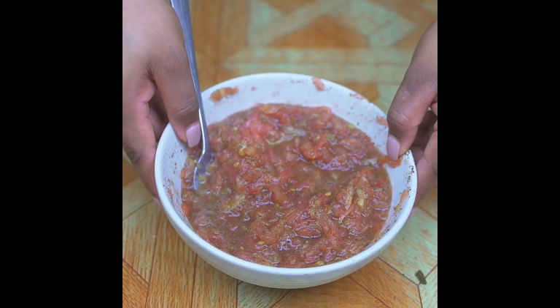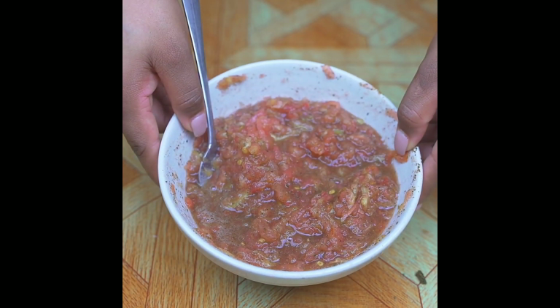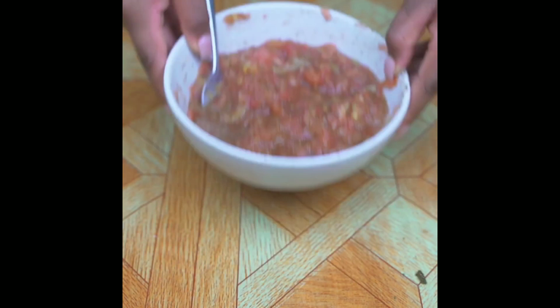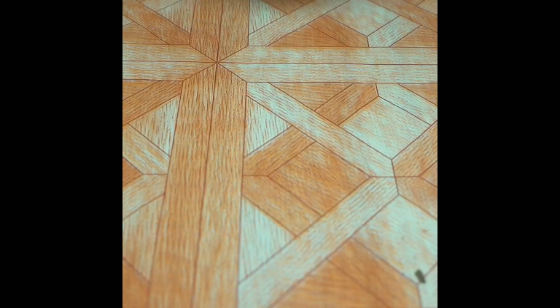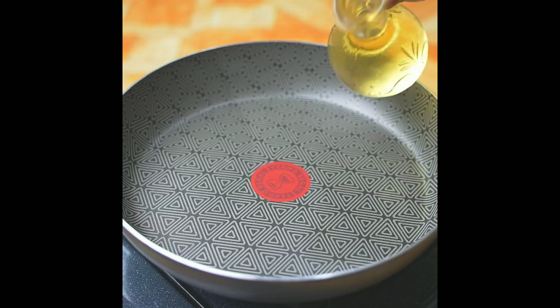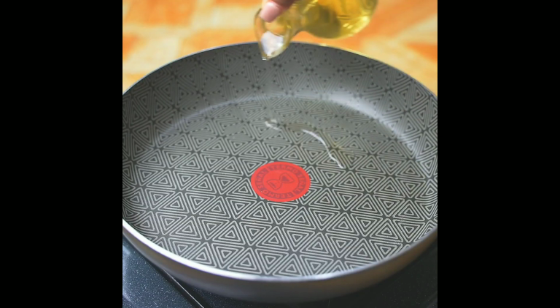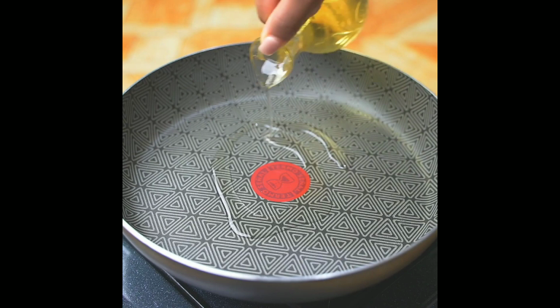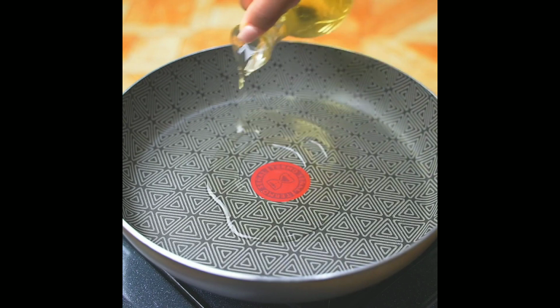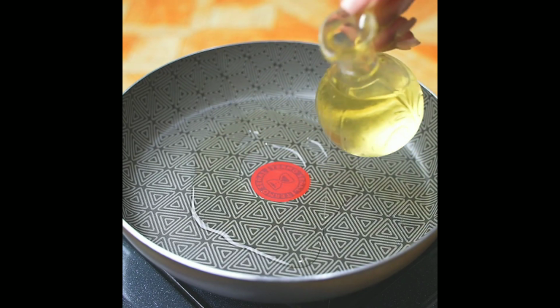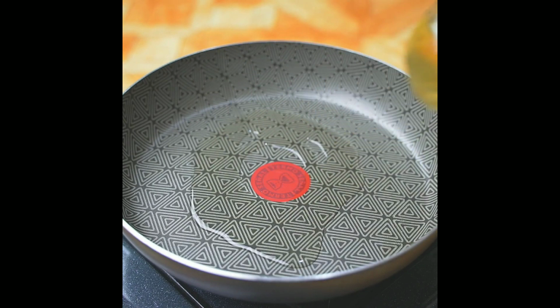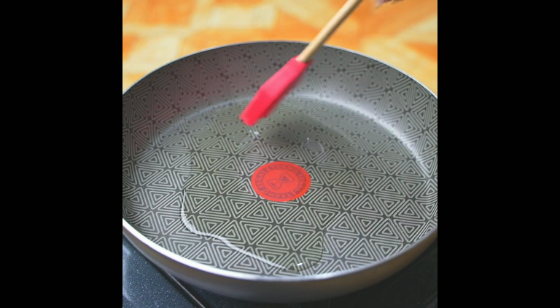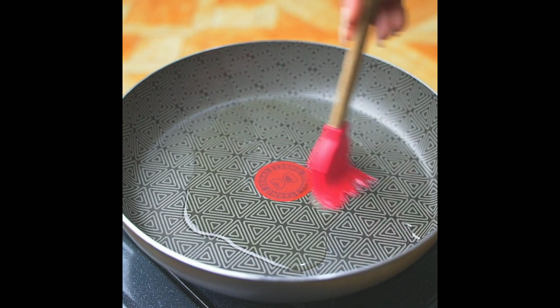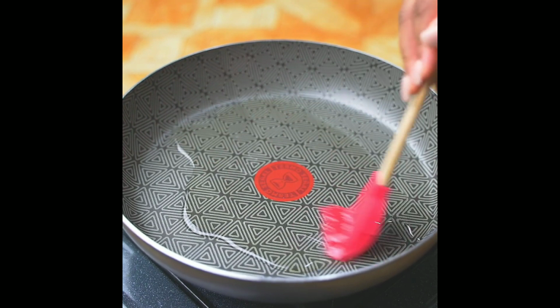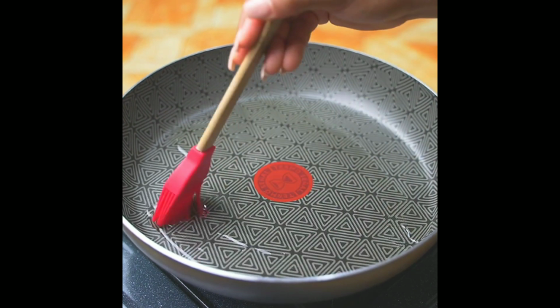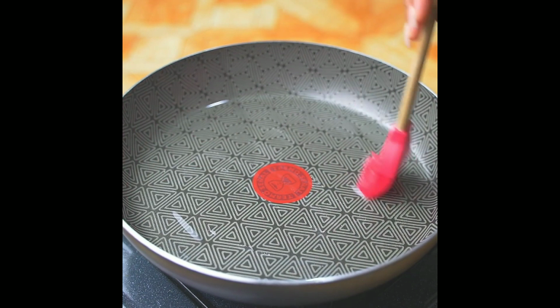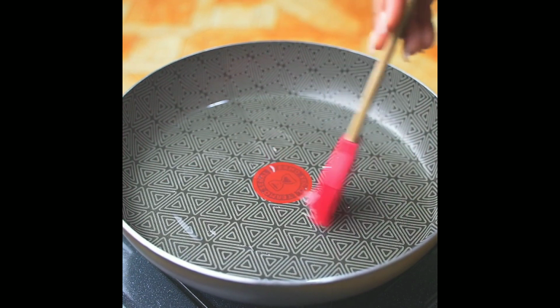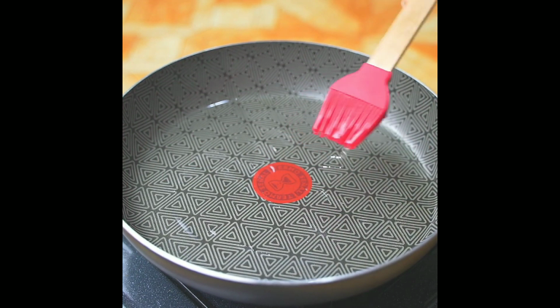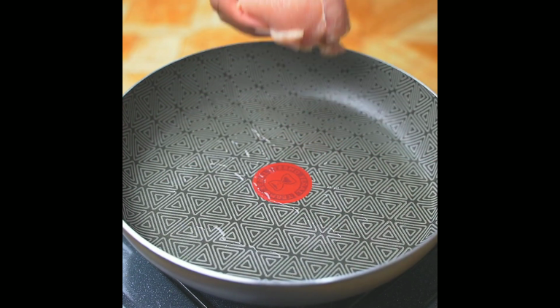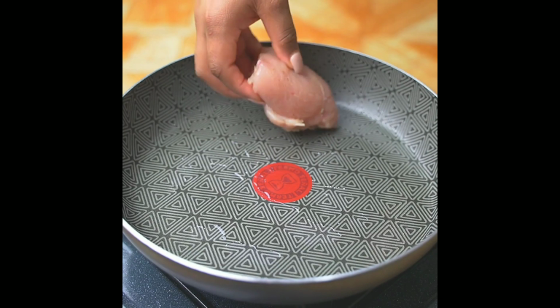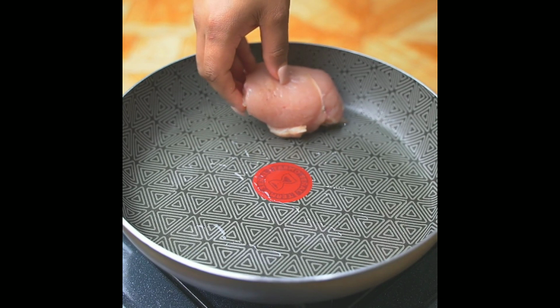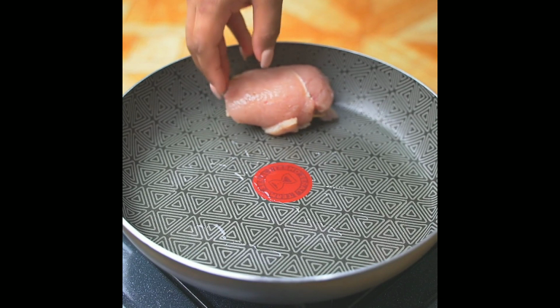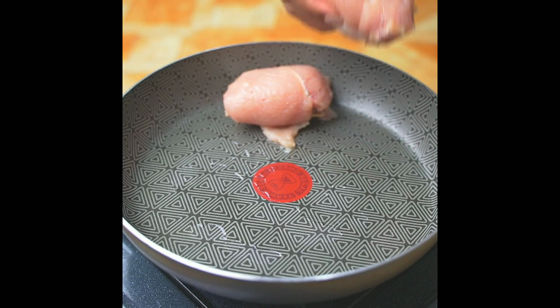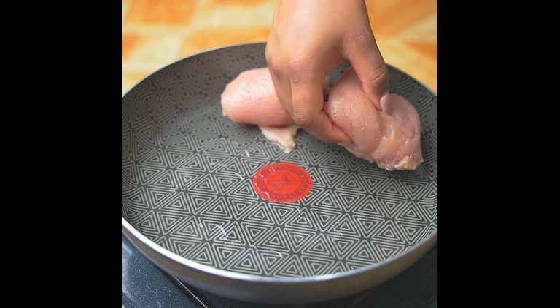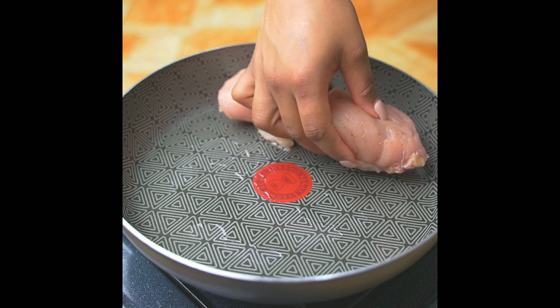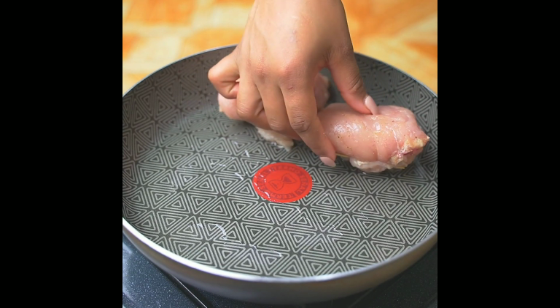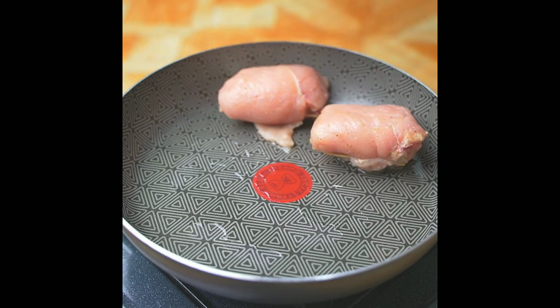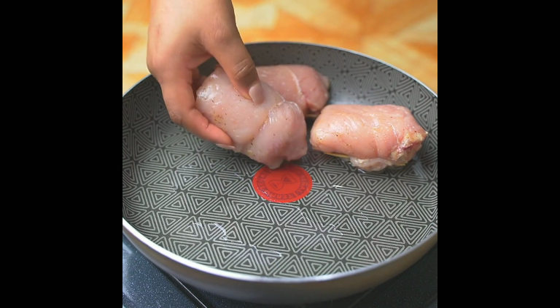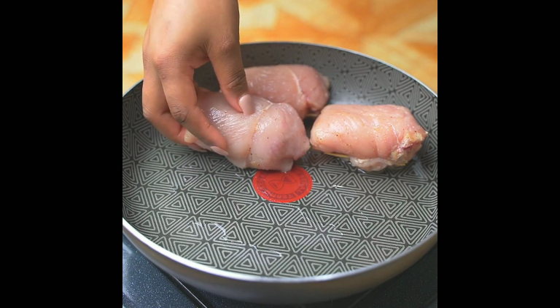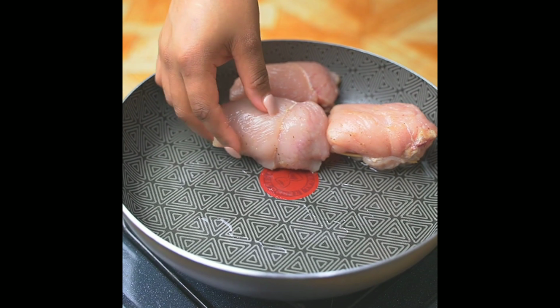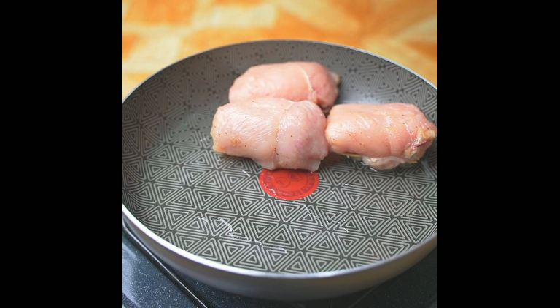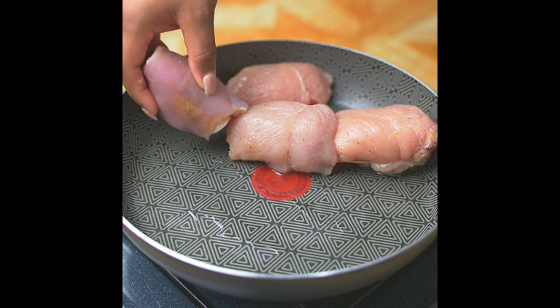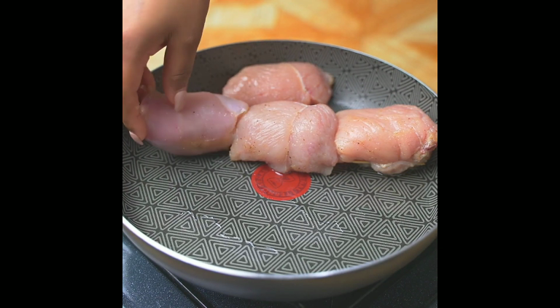In a pan I will add a little oil and with a silicone brush I will spread it well. Then I'll put the chicken breasts in the pan and let them cook for a few minutes.